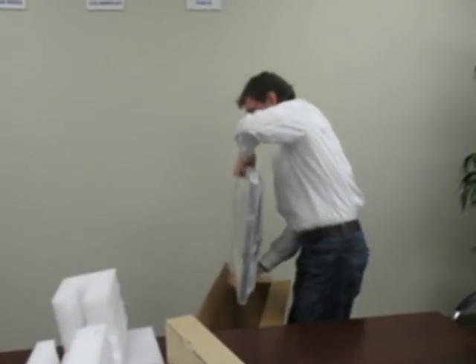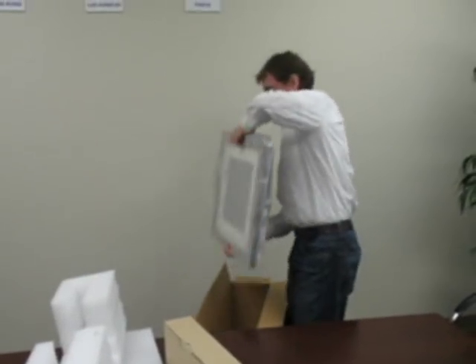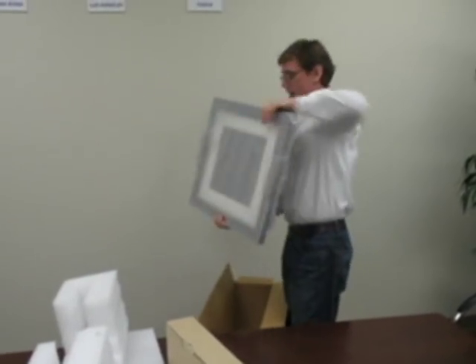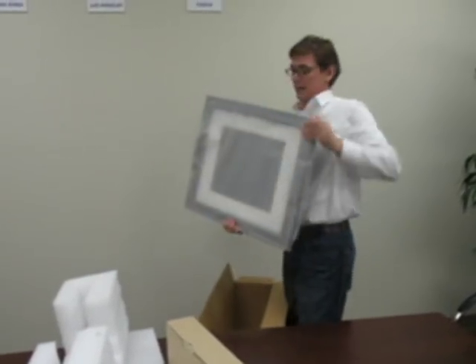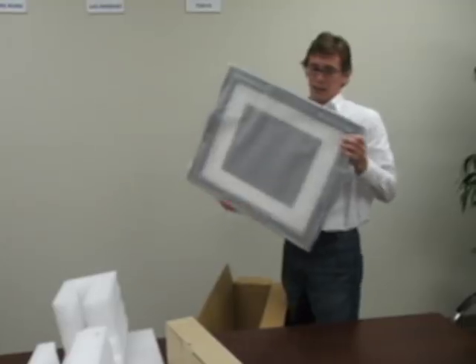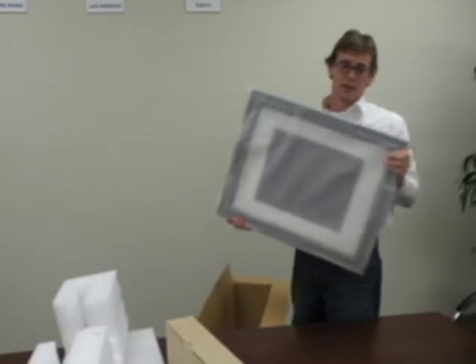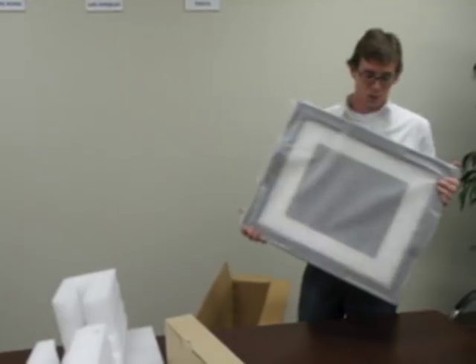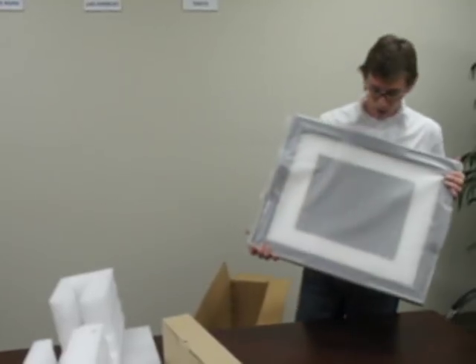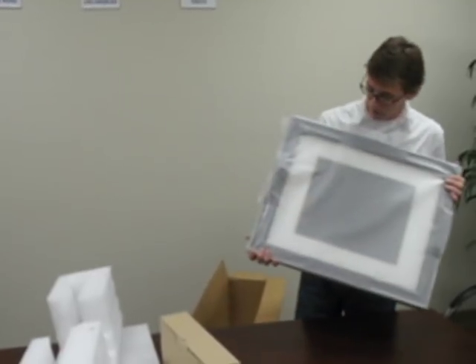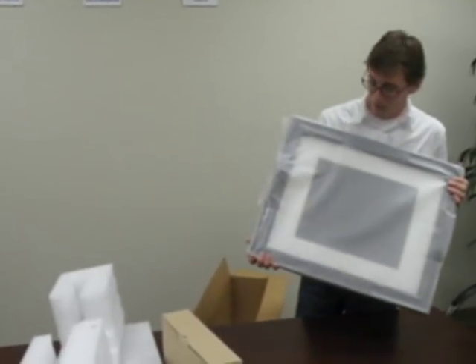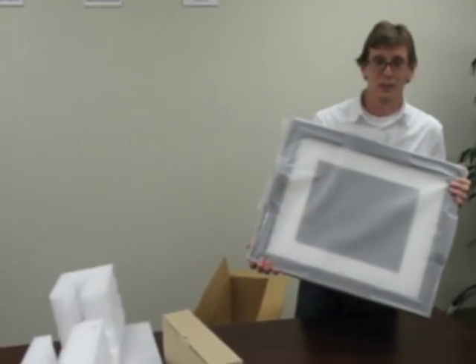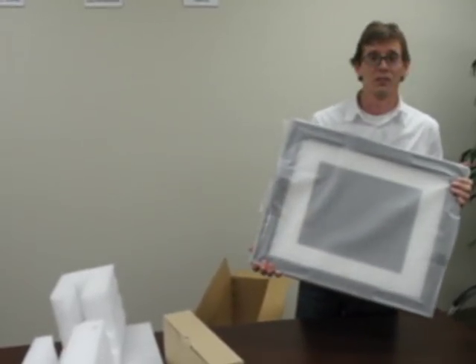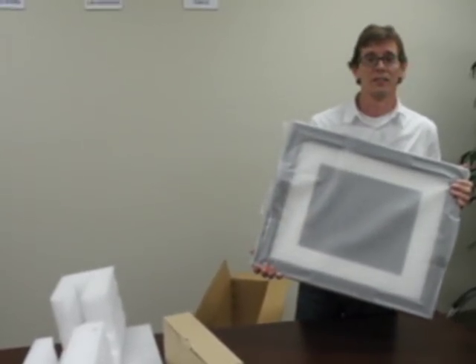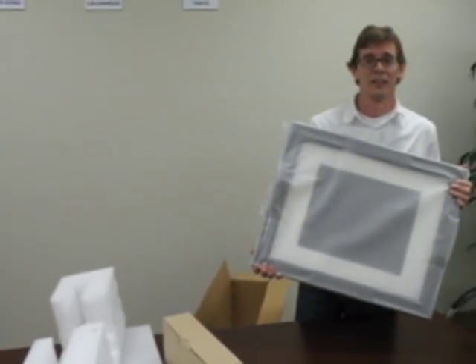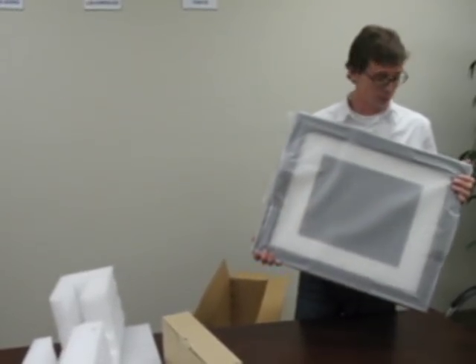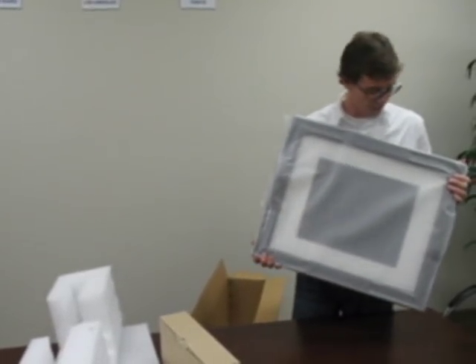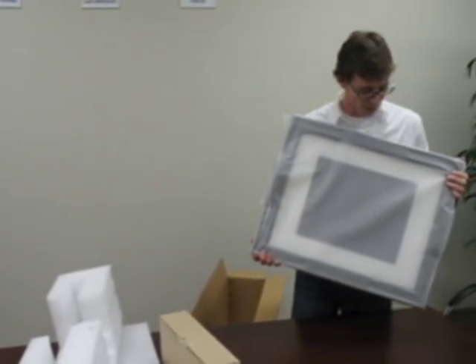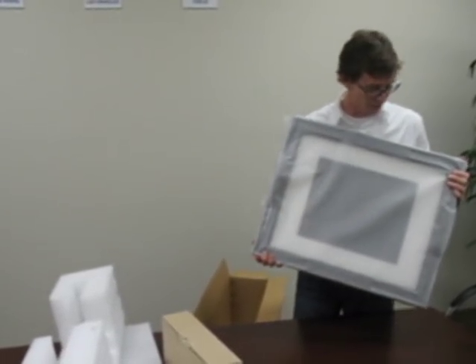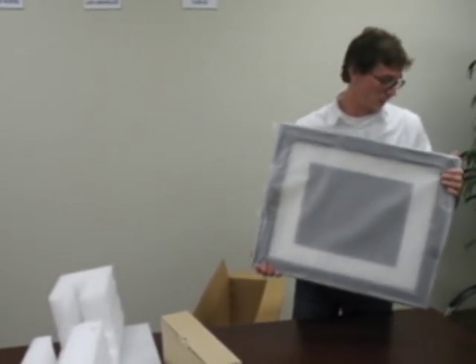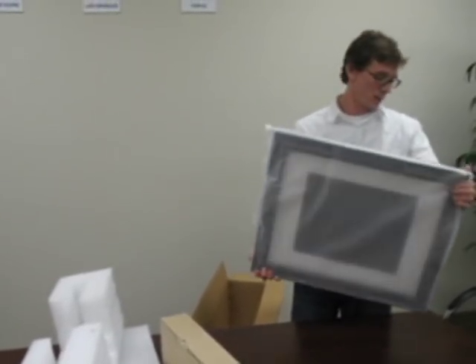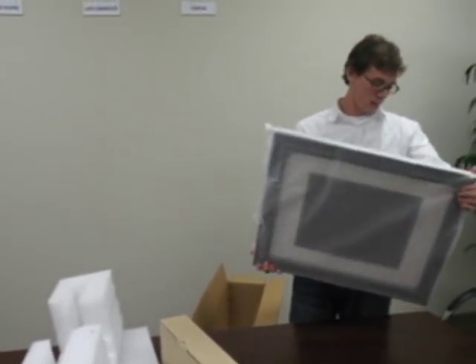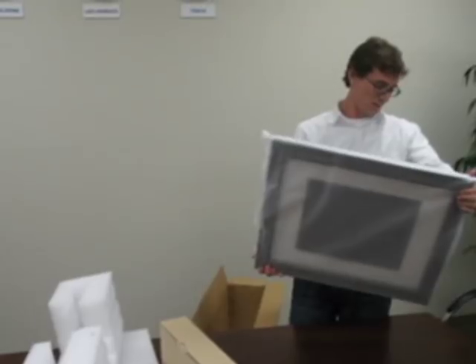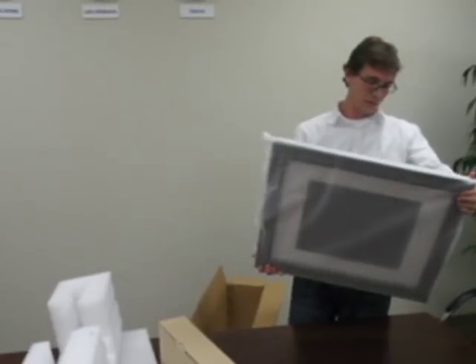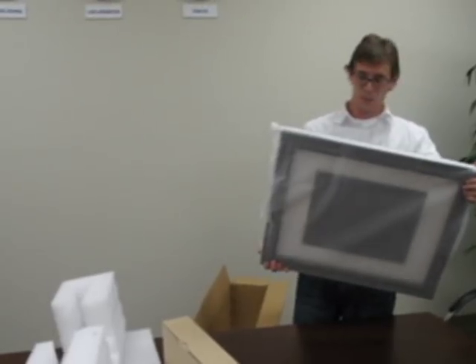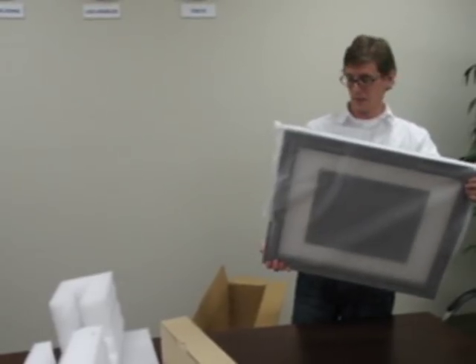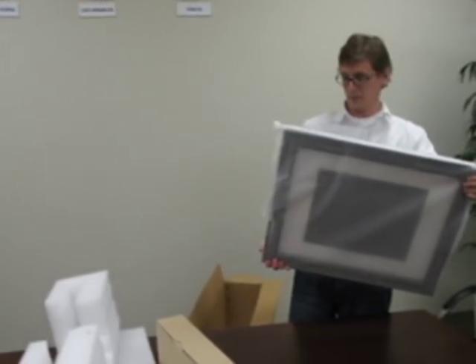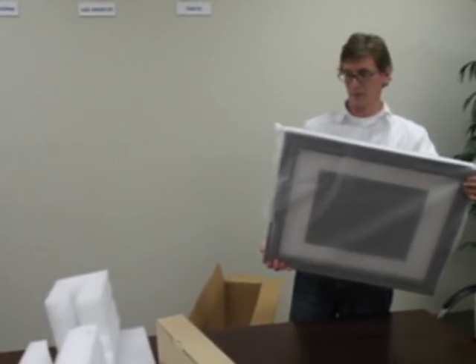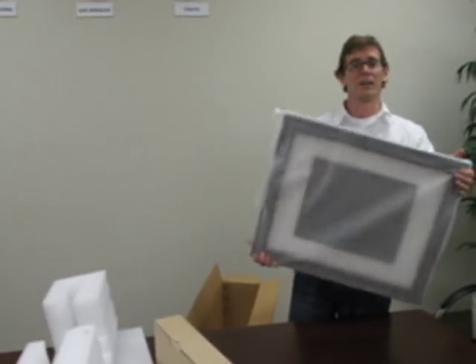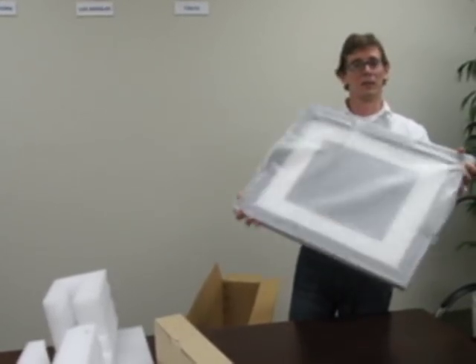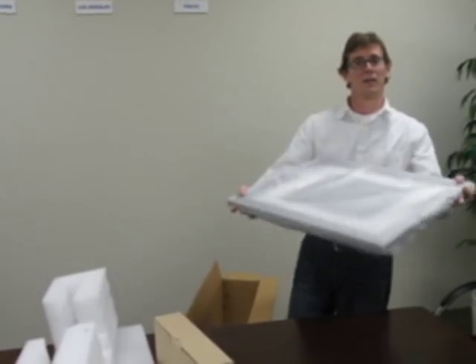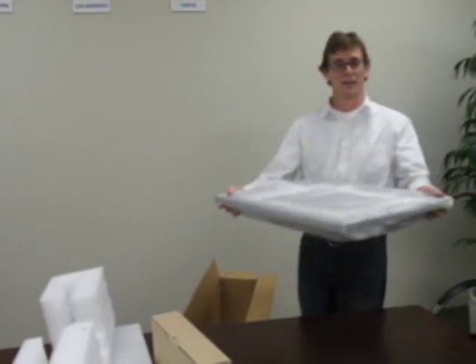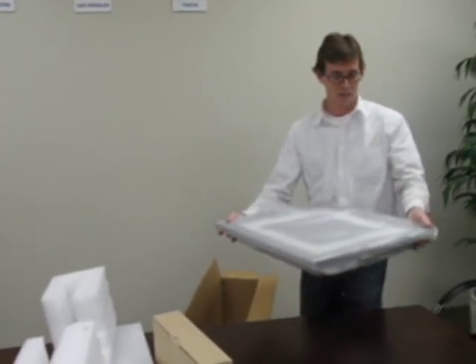Wow, this feels really sturdy. It's a pretty heavy product, so I feel good about this. Let's crack it open and get it set up.